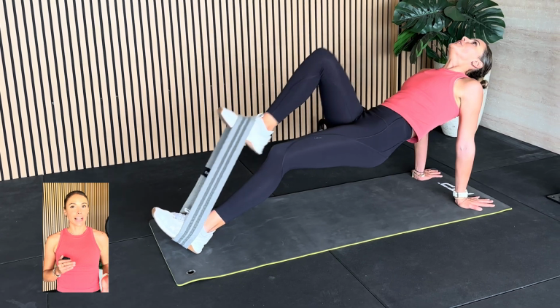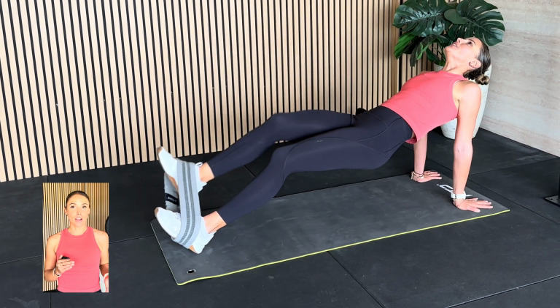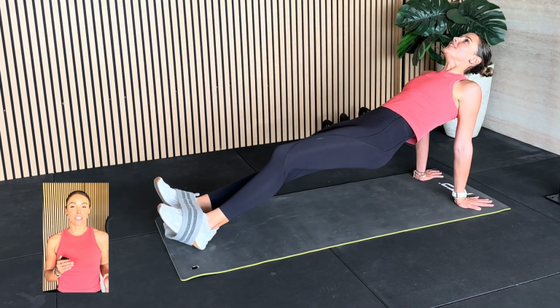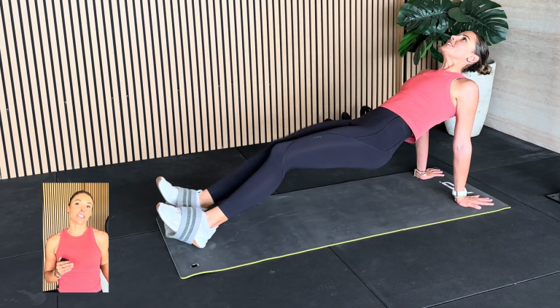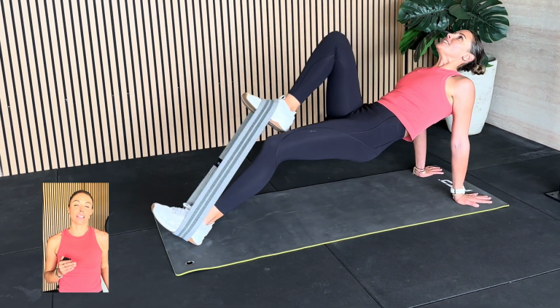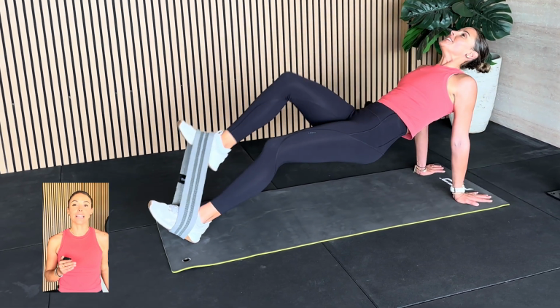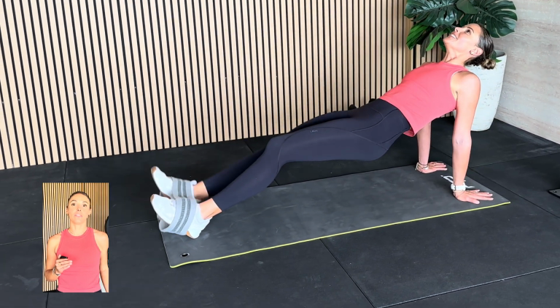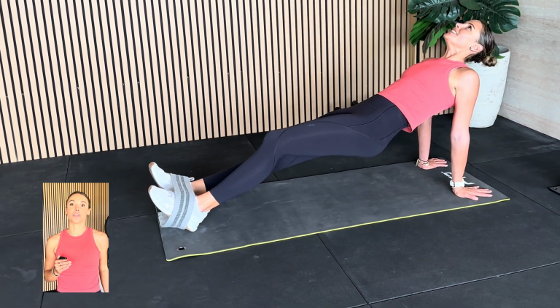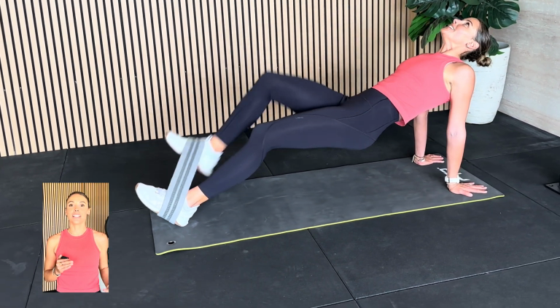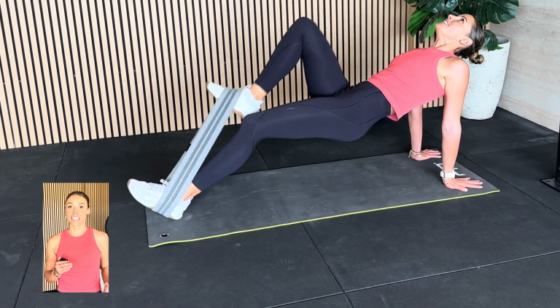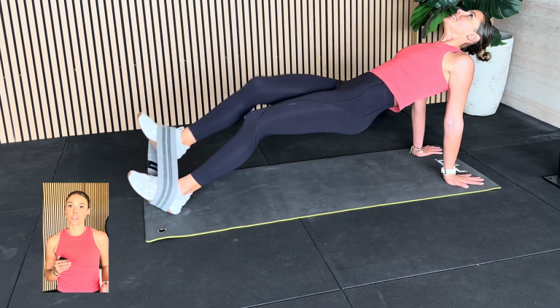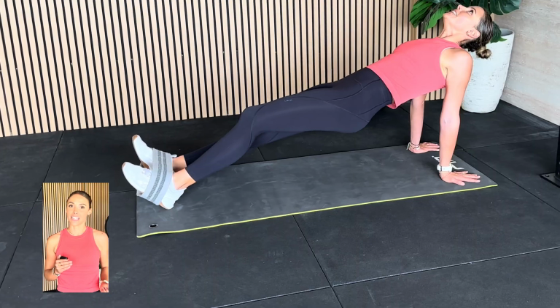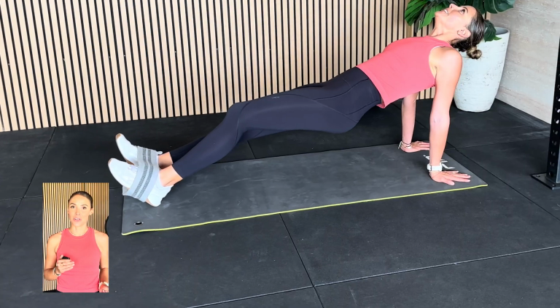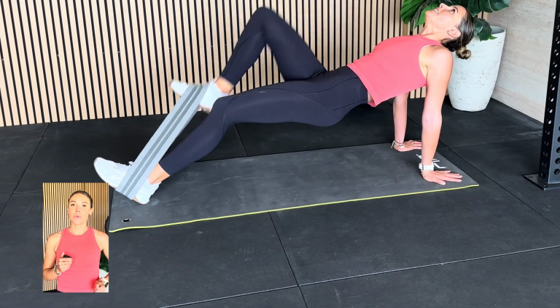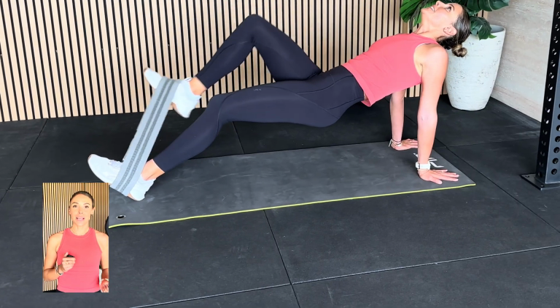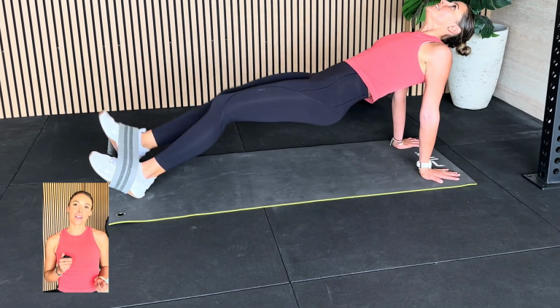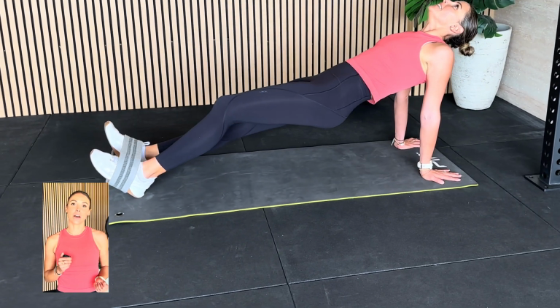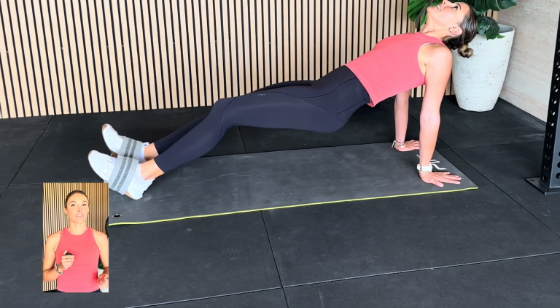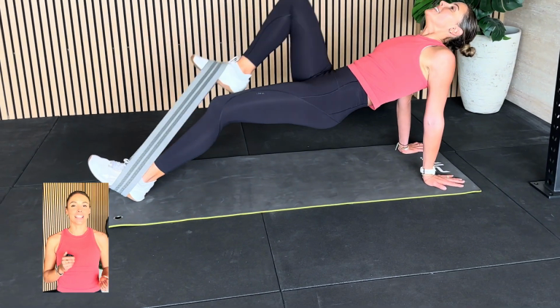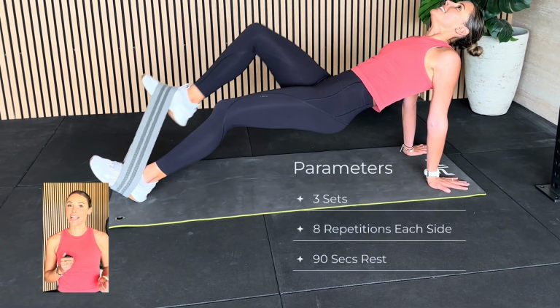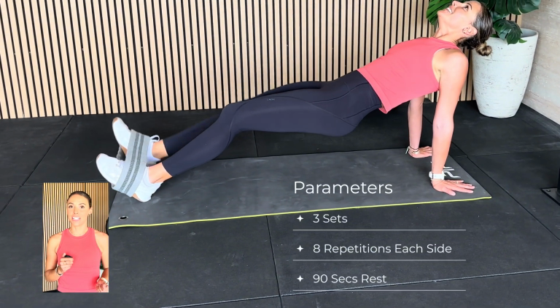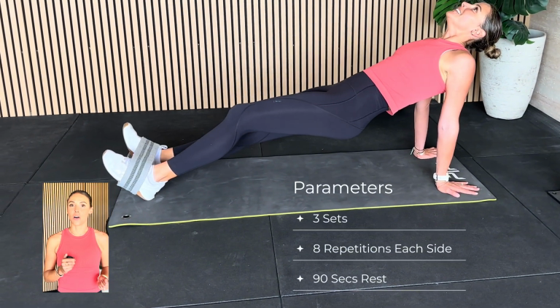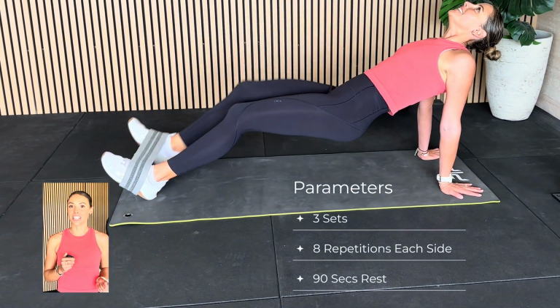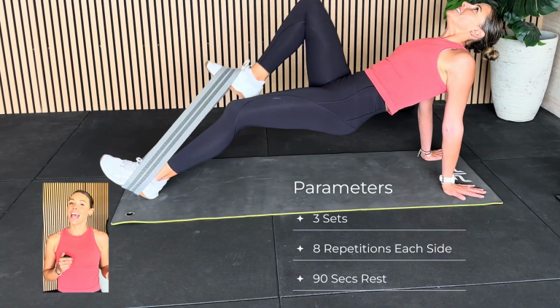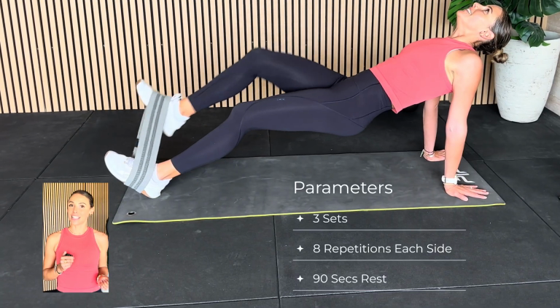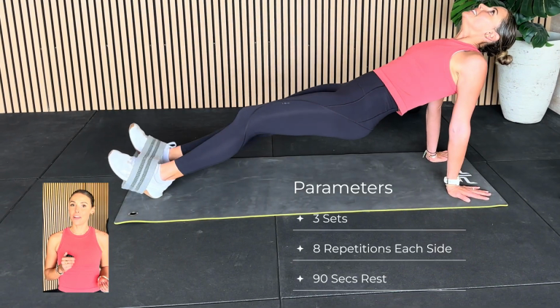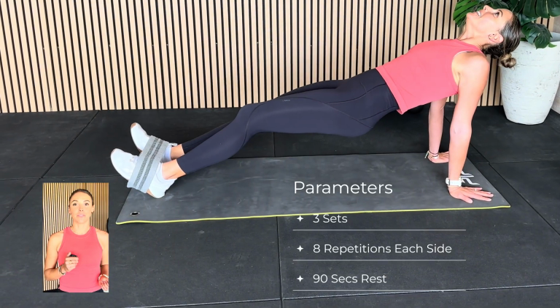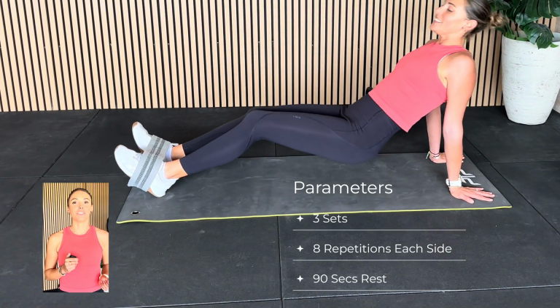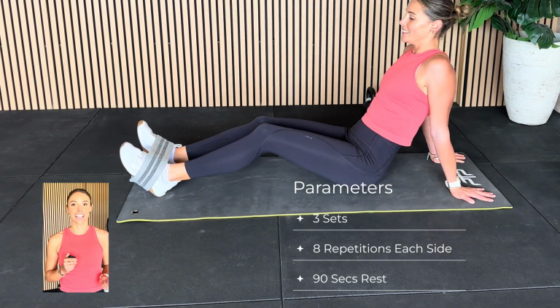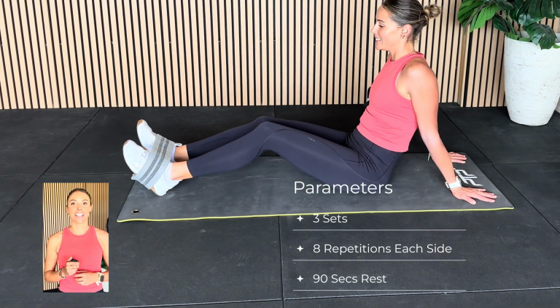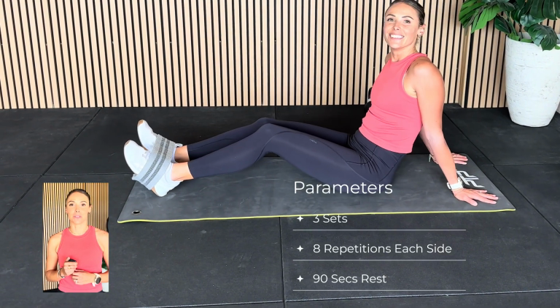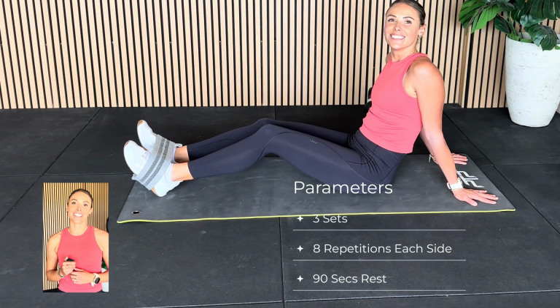Play around with your hand position because sometimes it can feel really uncomfortable through your shoulders, and that does take a little bit of getting used to. With these, we're going to start with three sets of eight repetitions on each side, and because they are tough, you're going to give yourself 90 seconds of rest in between those sets.